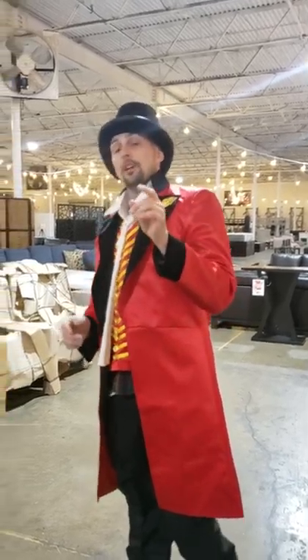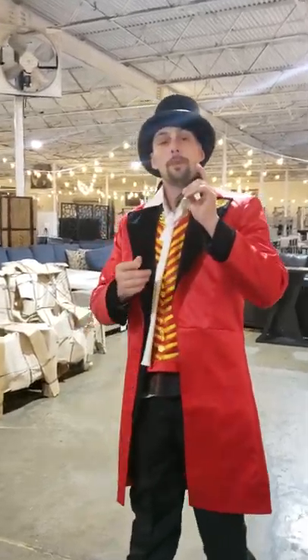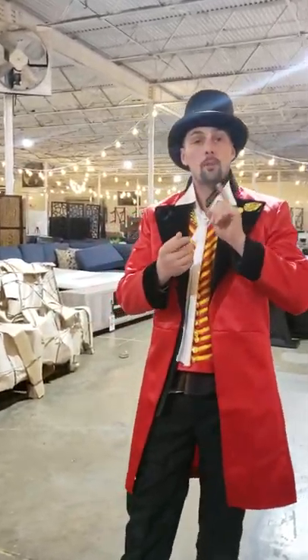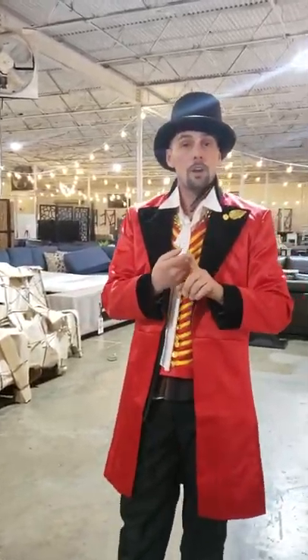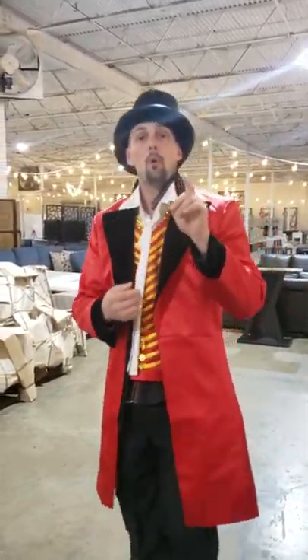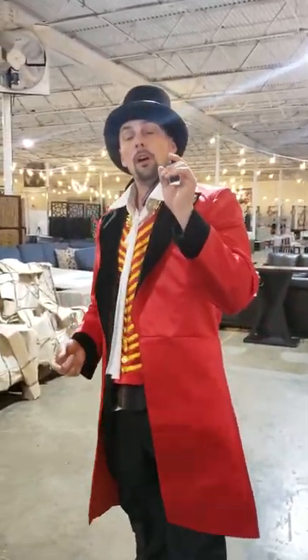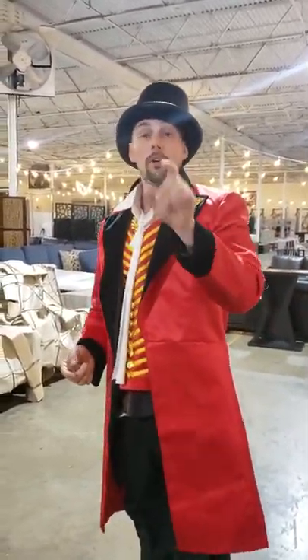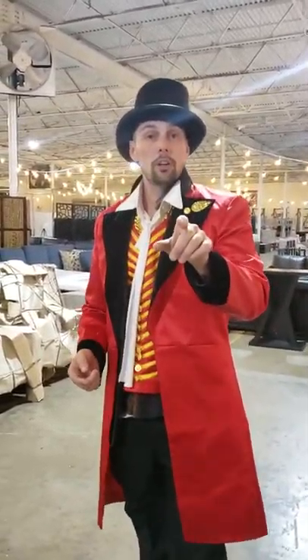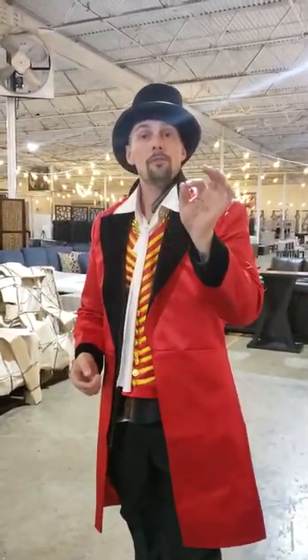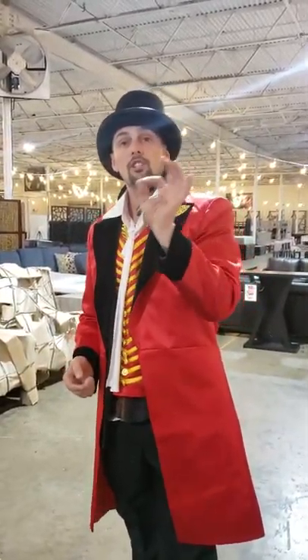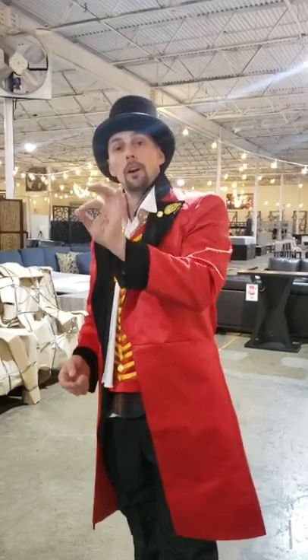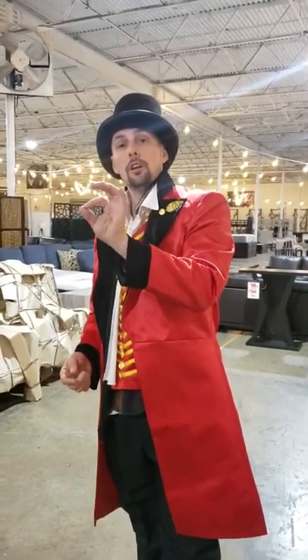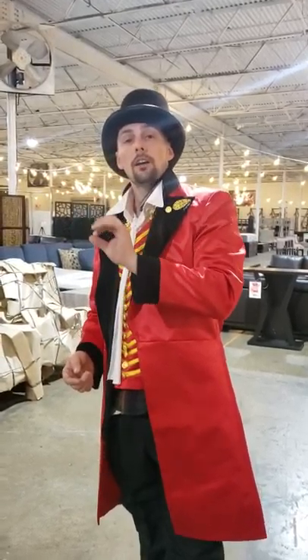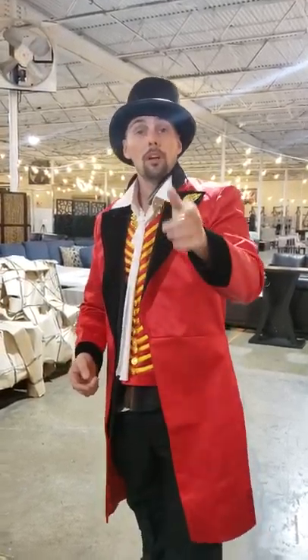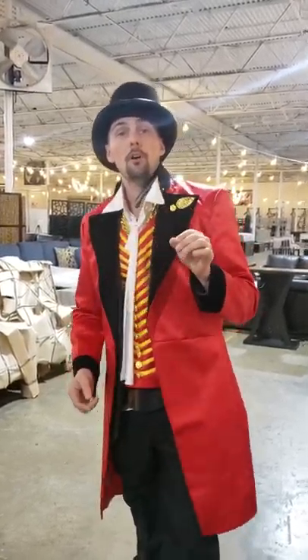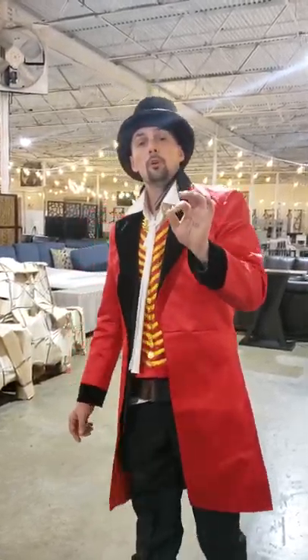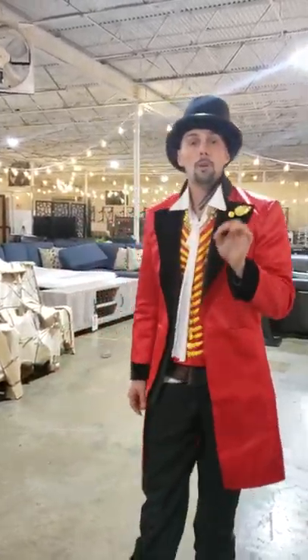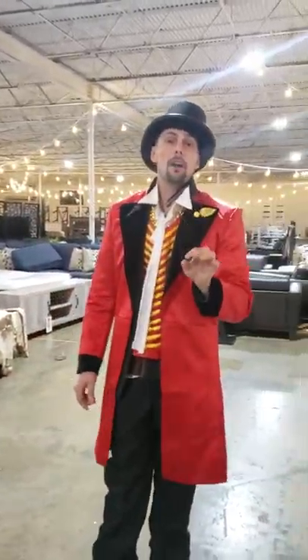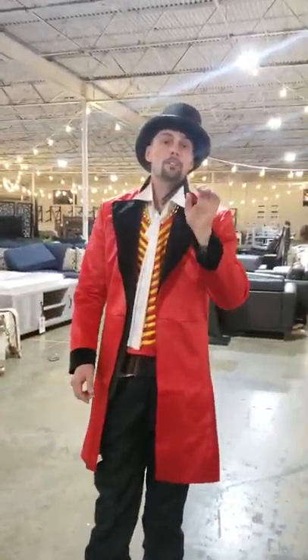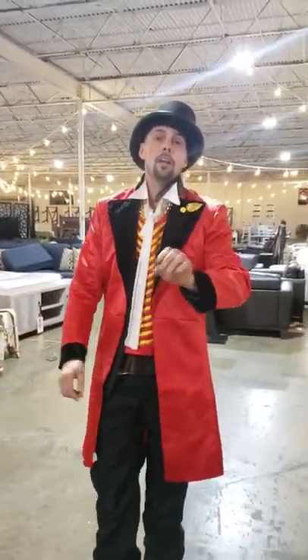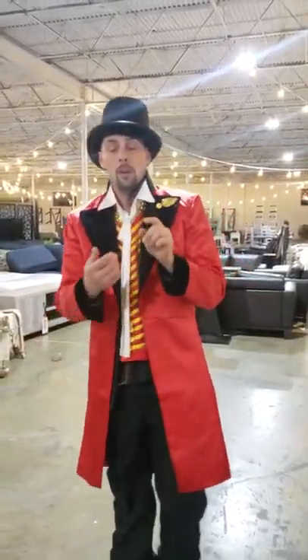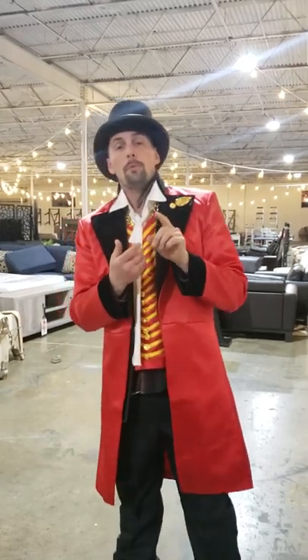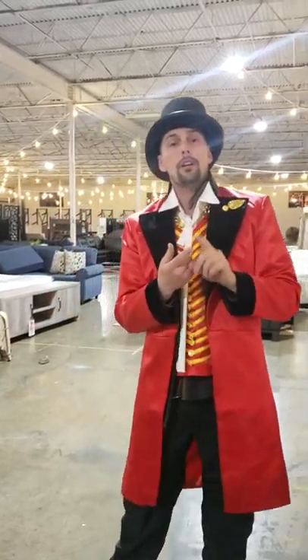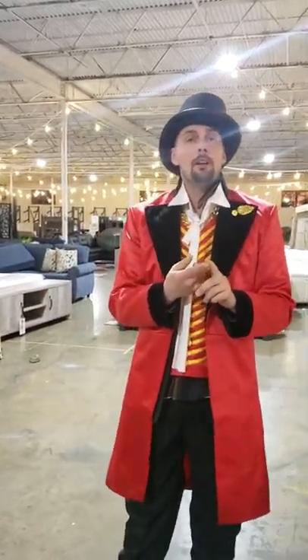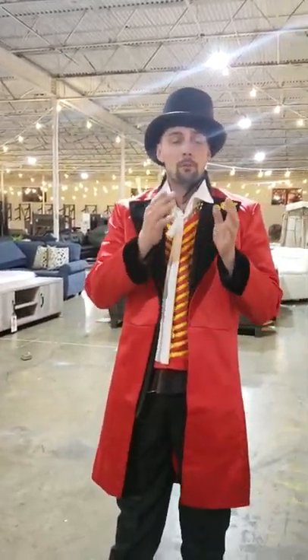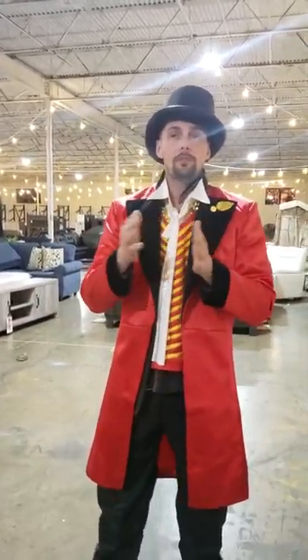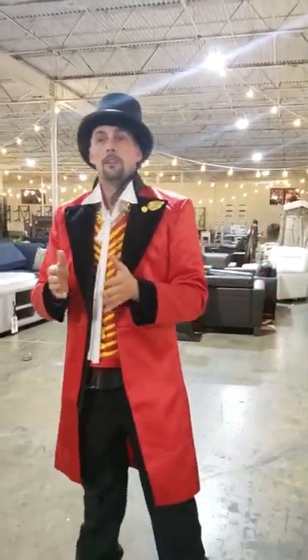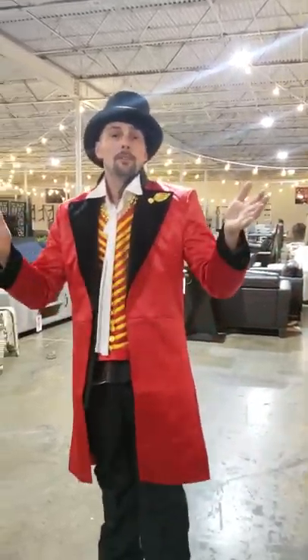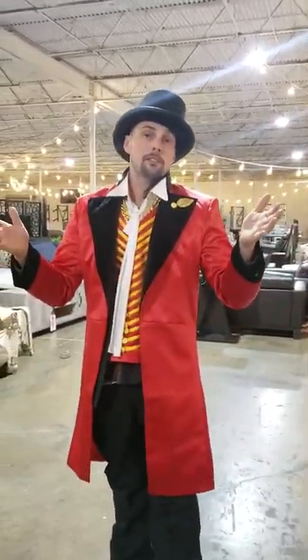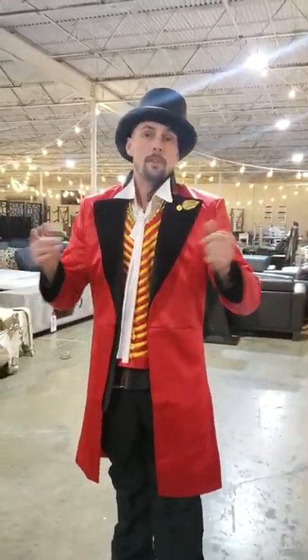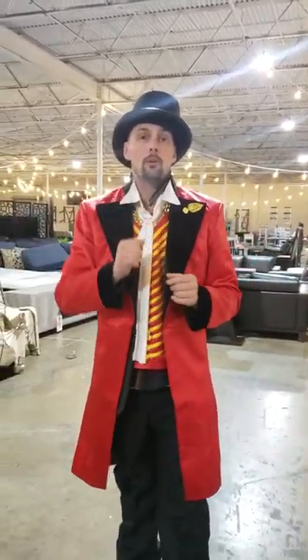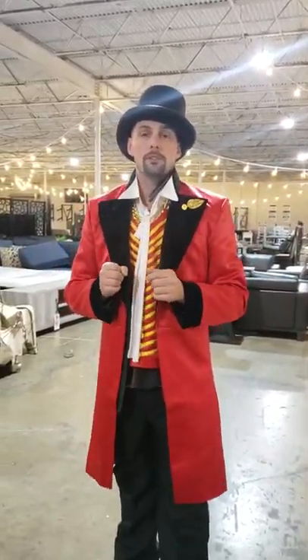Check us out at thronechair.com or ftgfurniture.com, or give us a call at 214-853-0989. We're open every day but Monday from 12 to 7 Texas time. Sunday we're 12 to 6.